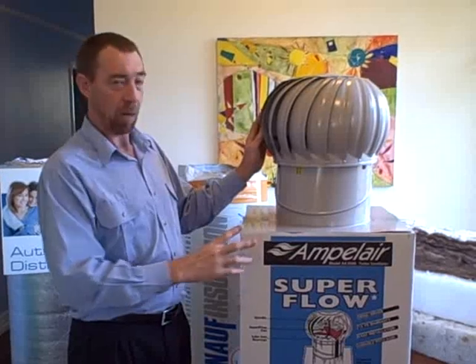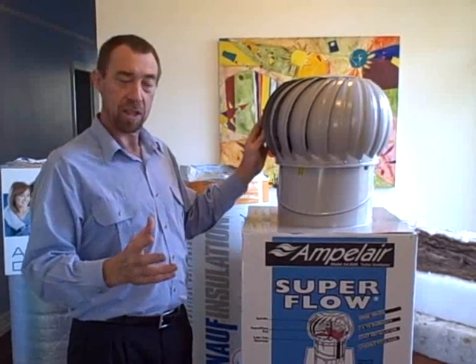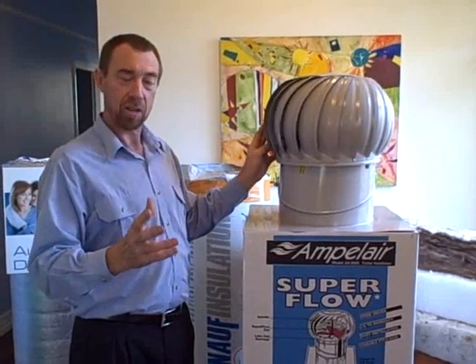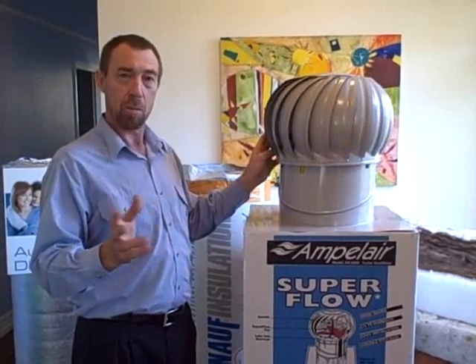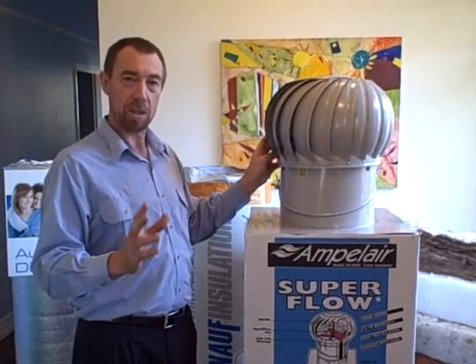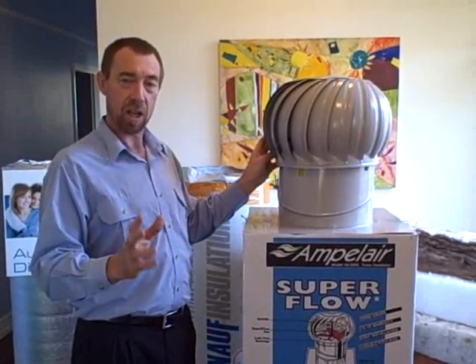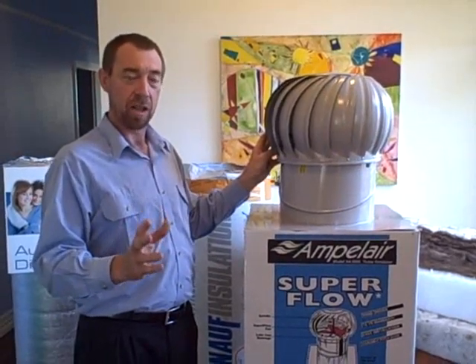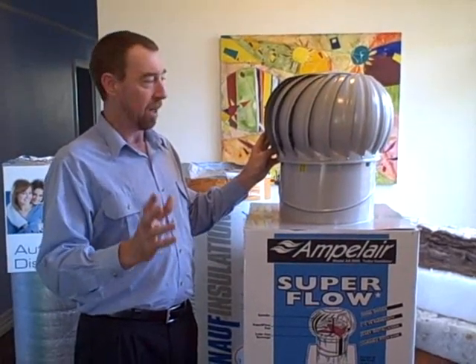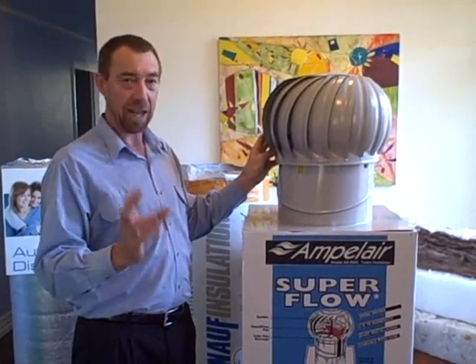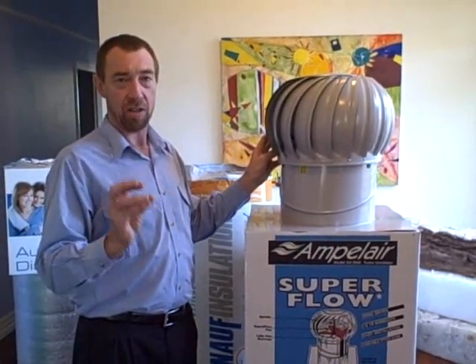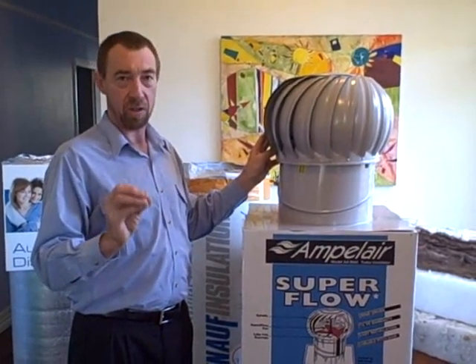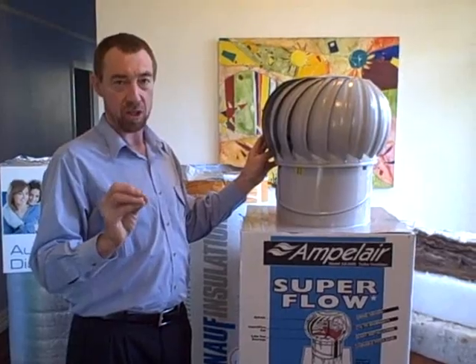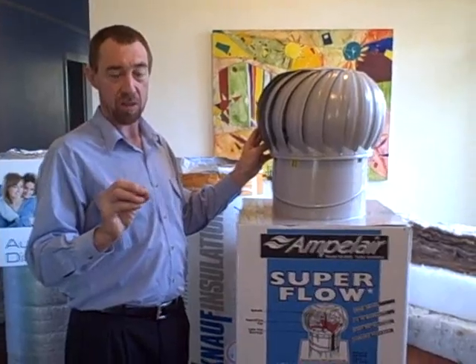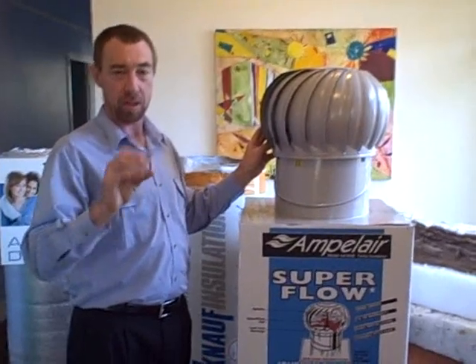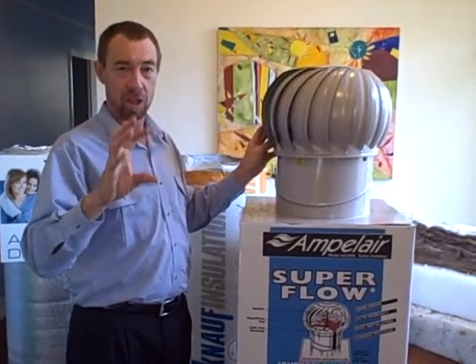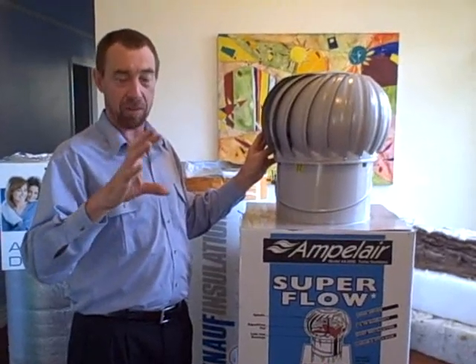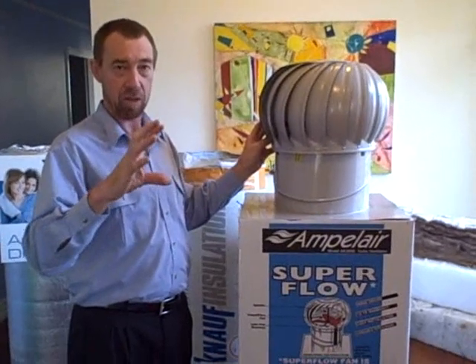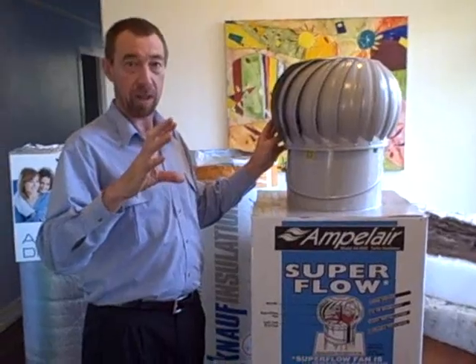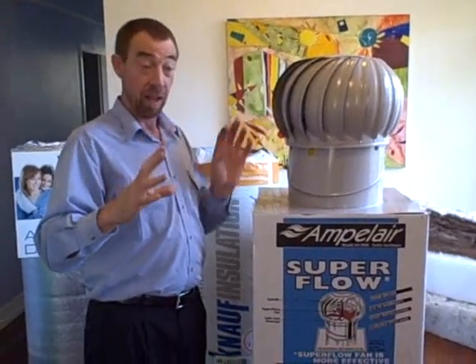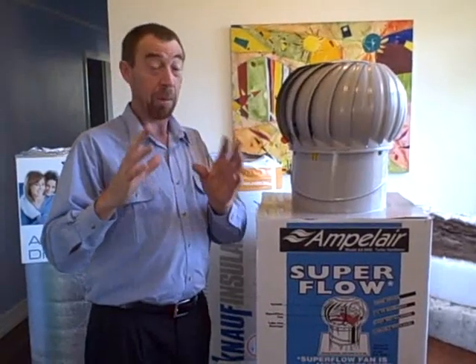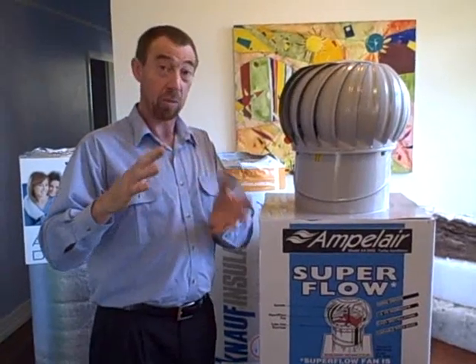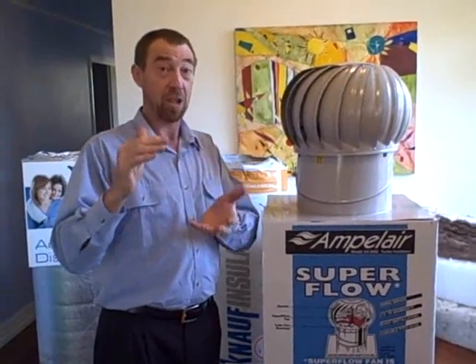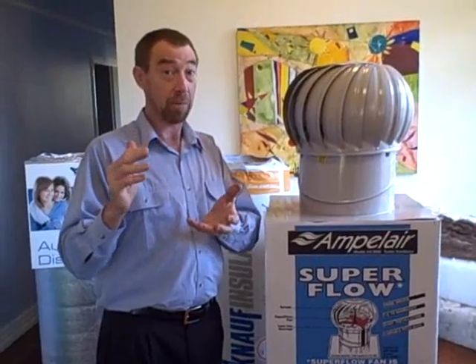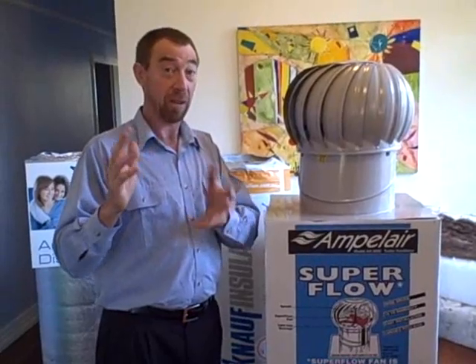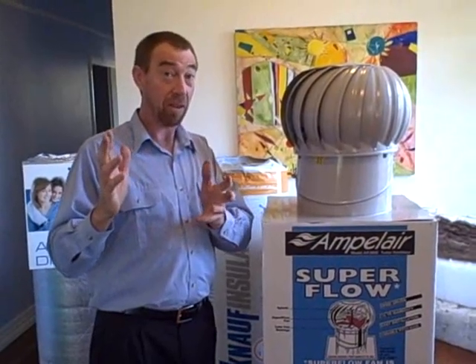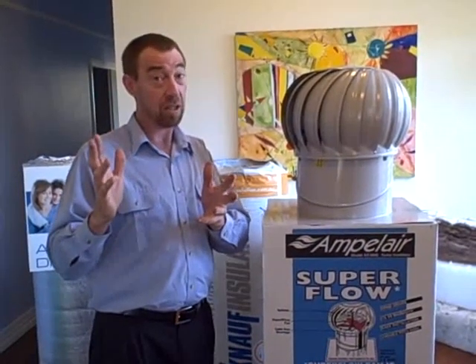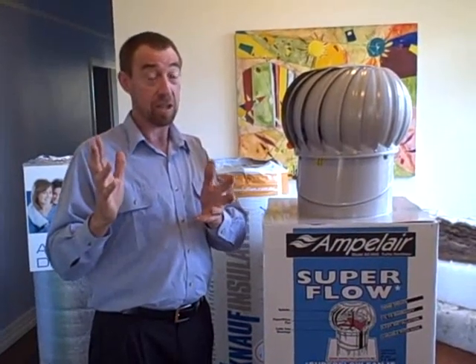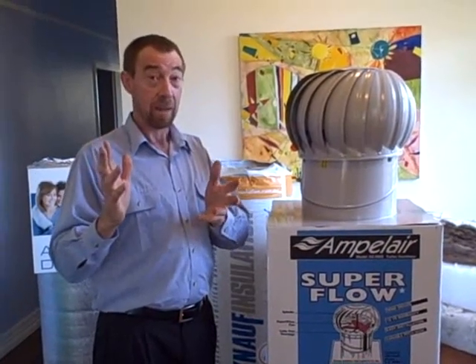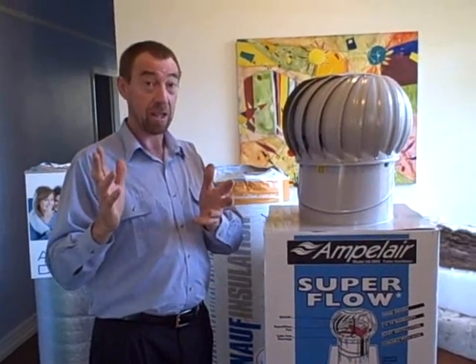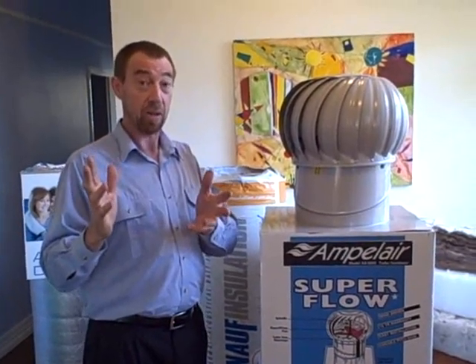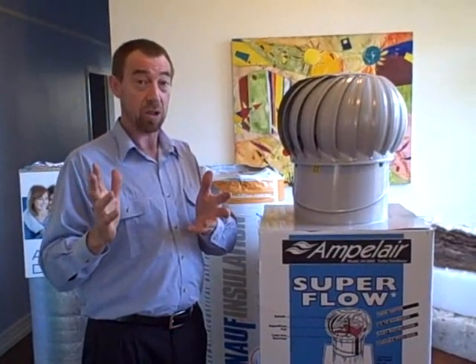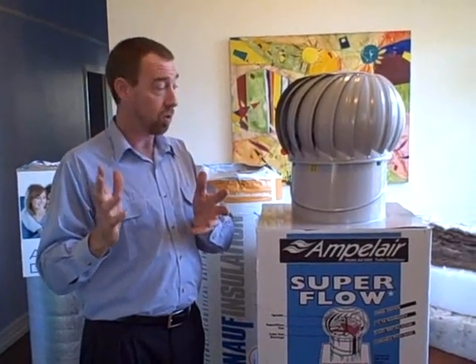Now what it does, it's not a replacement to the insulation, but it adds to the effectiveness of the insulation by diminishing the amount of temperature in that roof cavity. And remembering that roof cavities can heat up to about 55 to 60 degrees centigrade, which is huge.